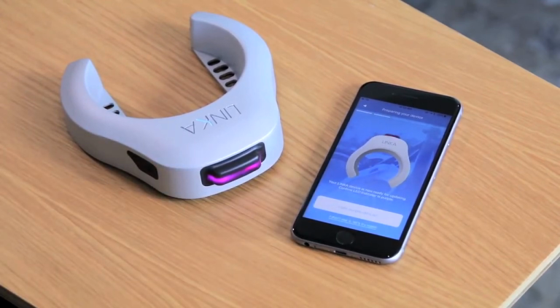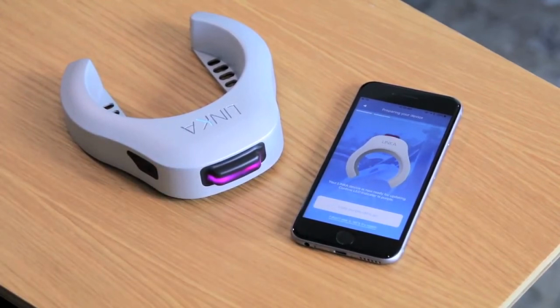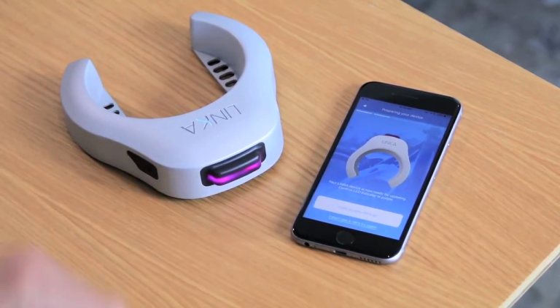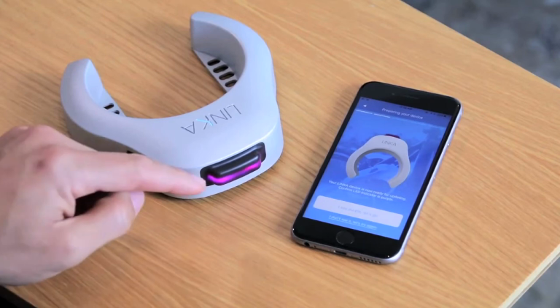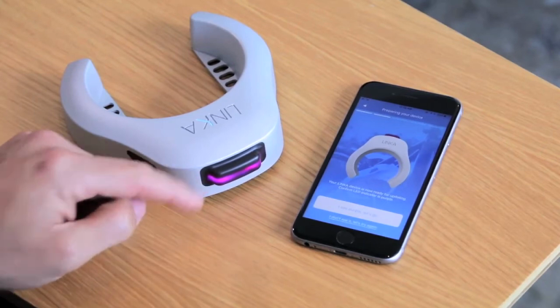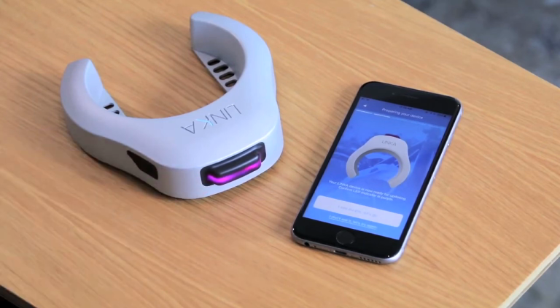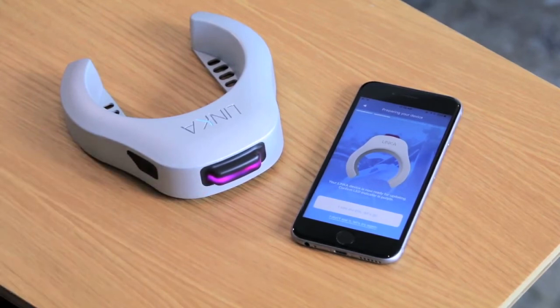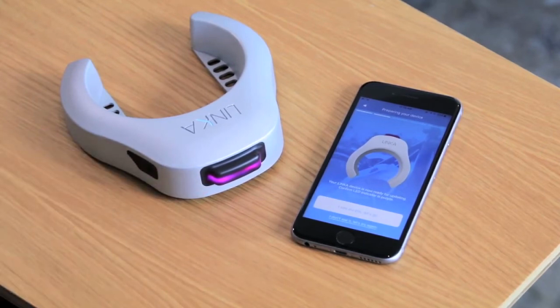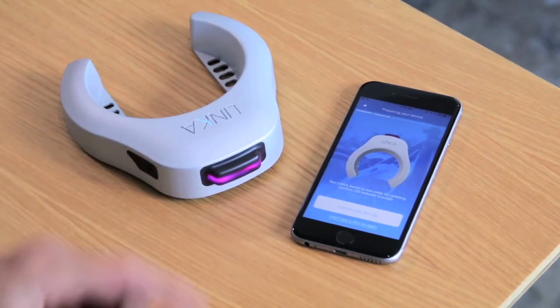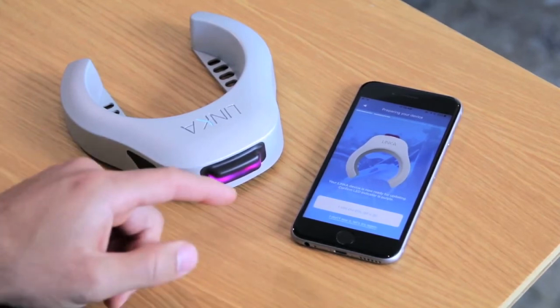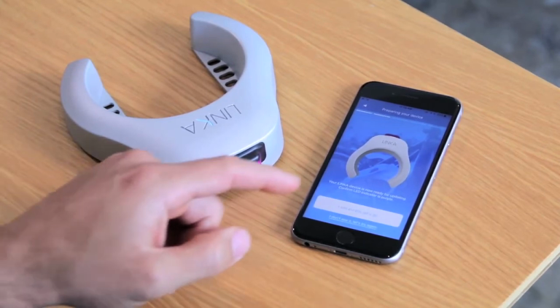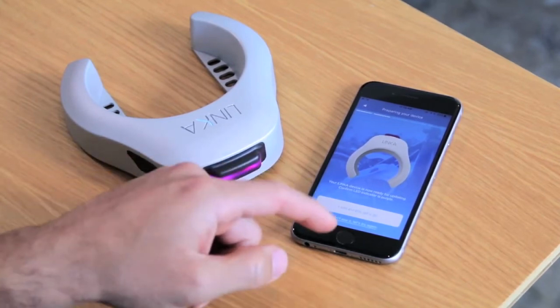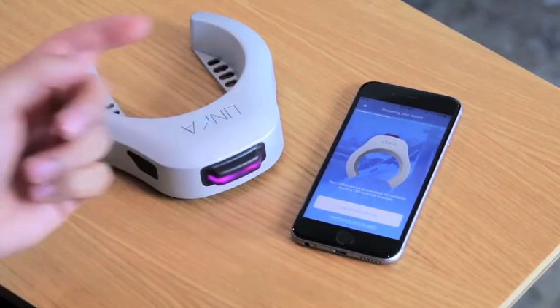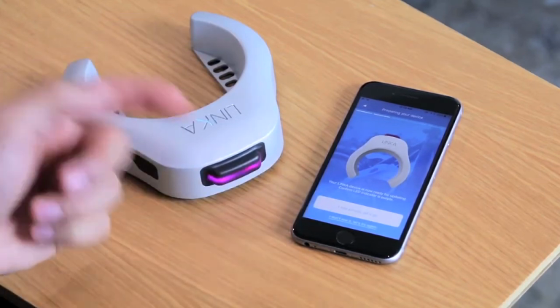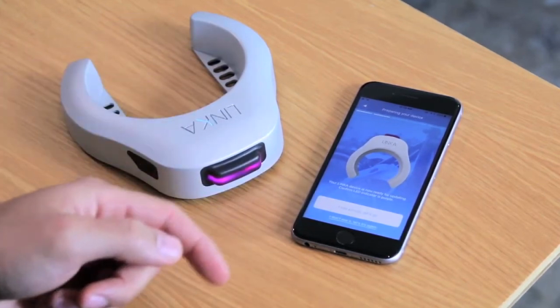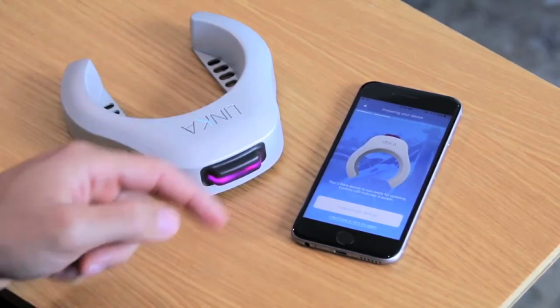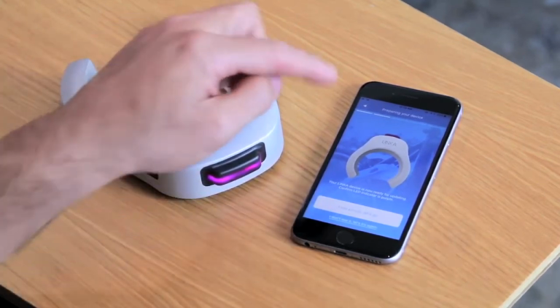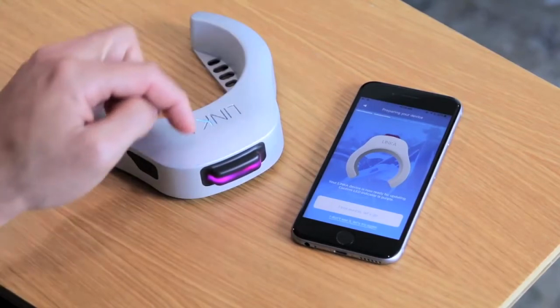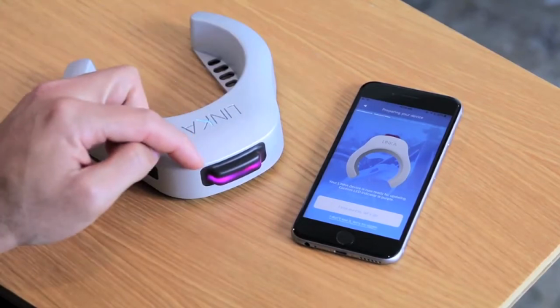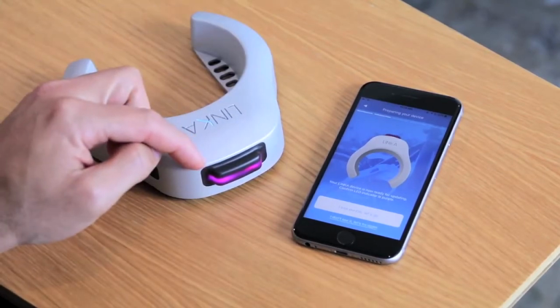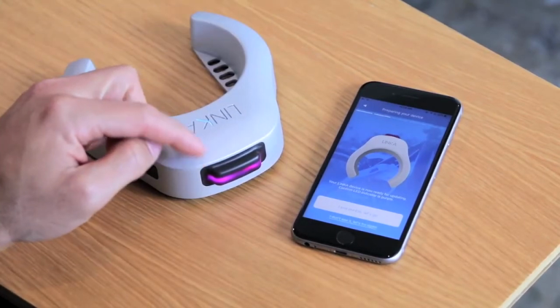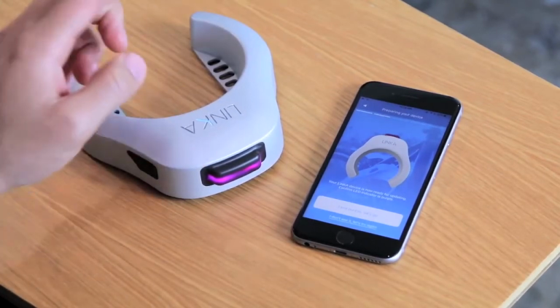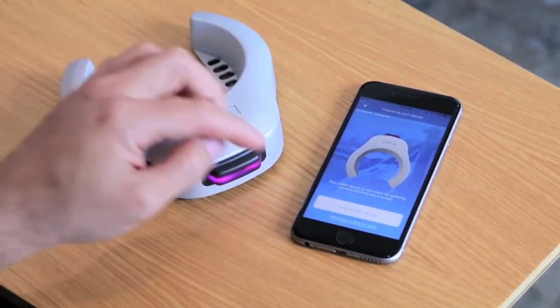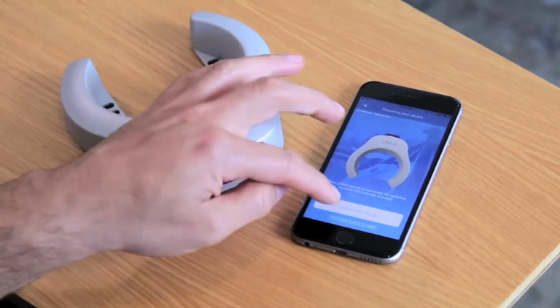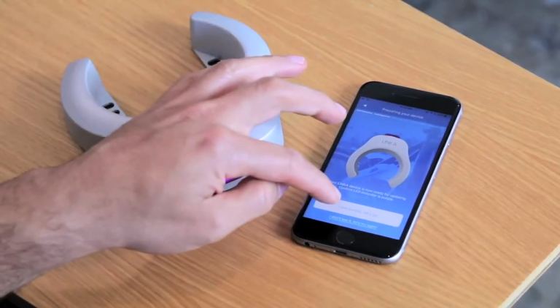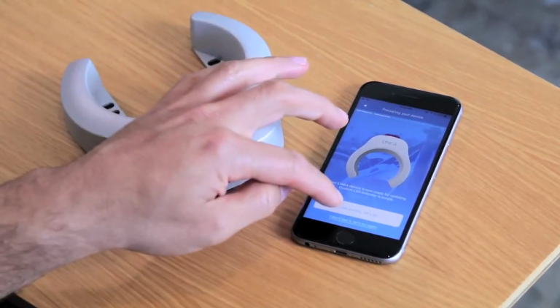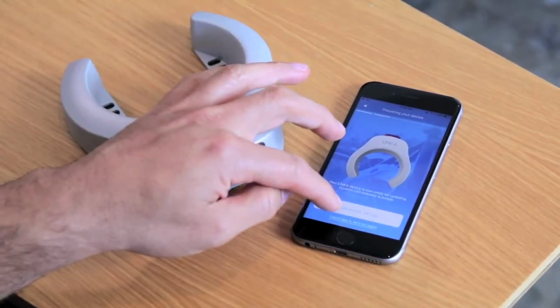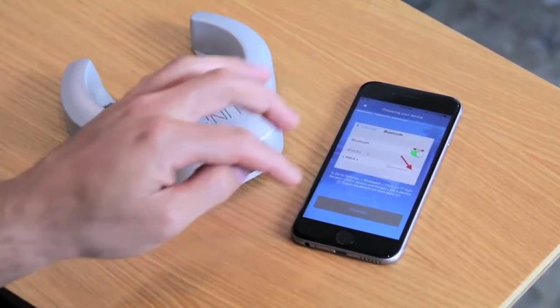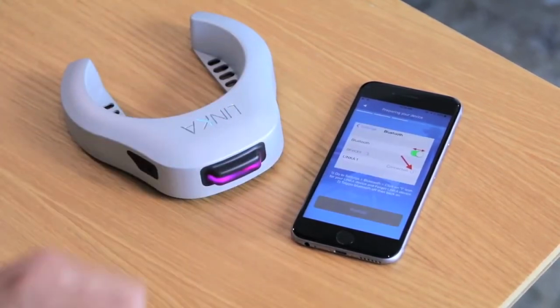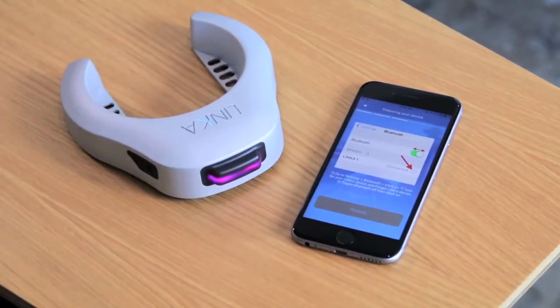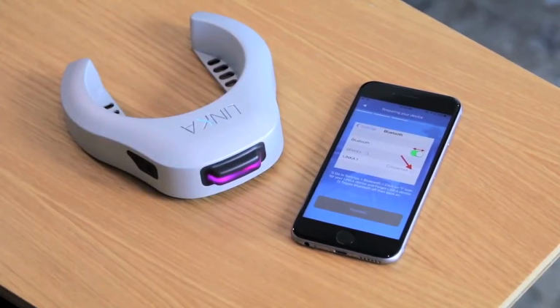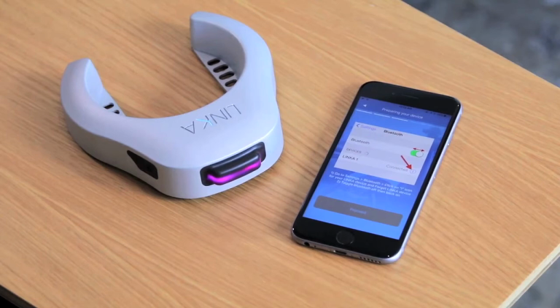The first step is you're going to see a solid purple light. If you do not see a solid purple light, we're going to go back and try again. Right now we've got a solid purple light, so let's move forward to the next step.